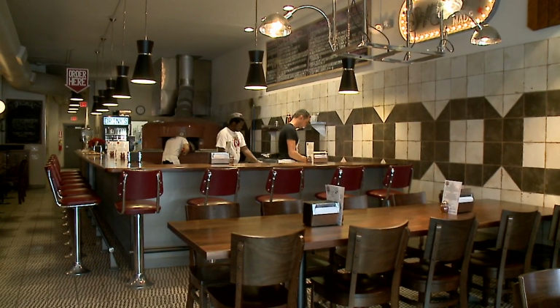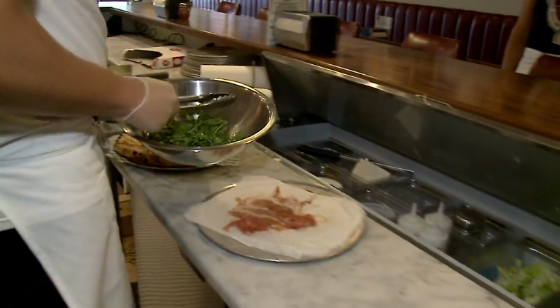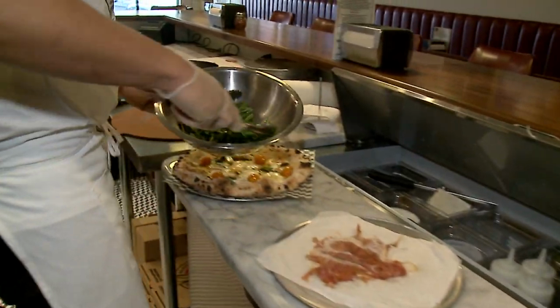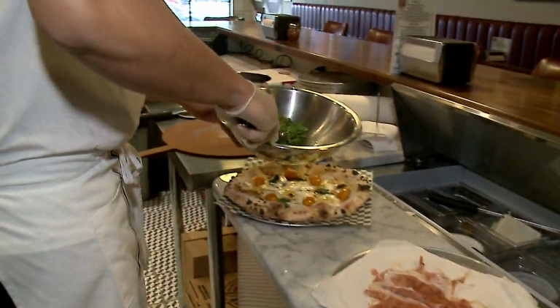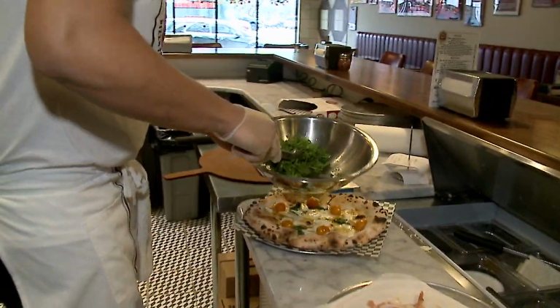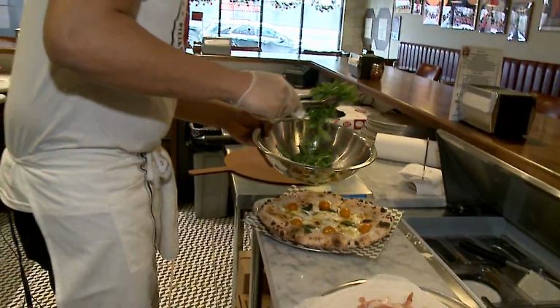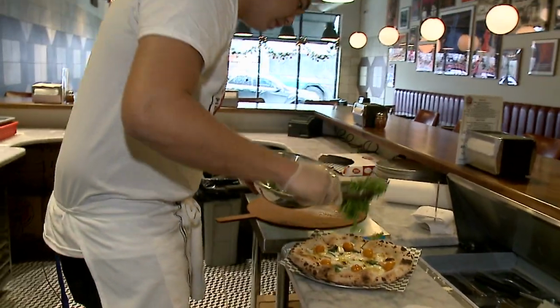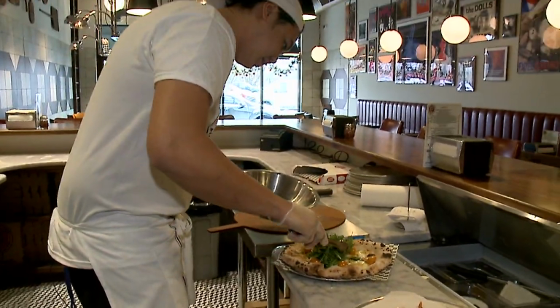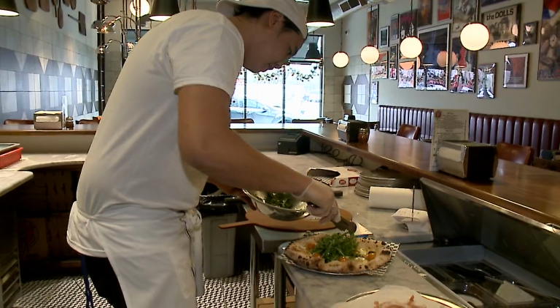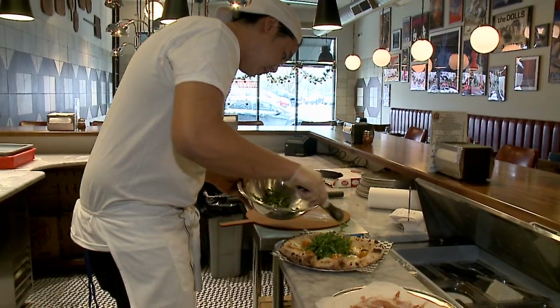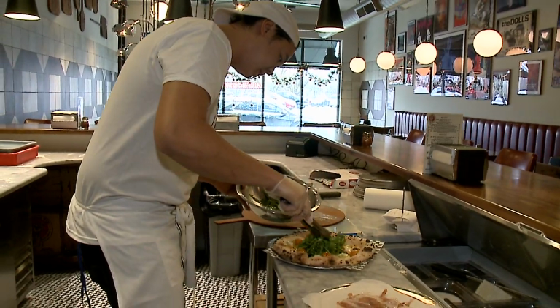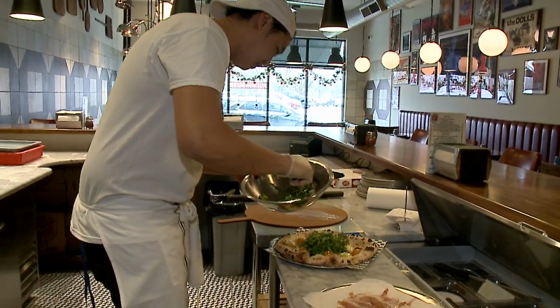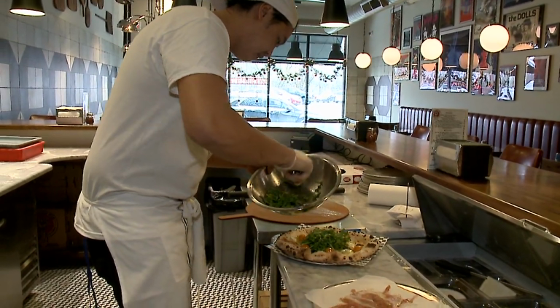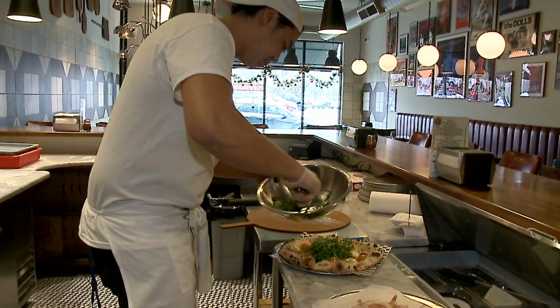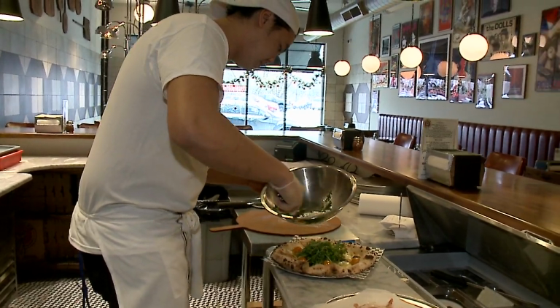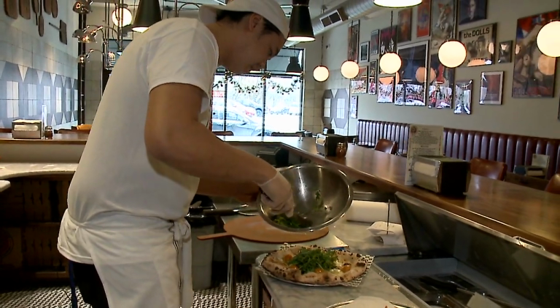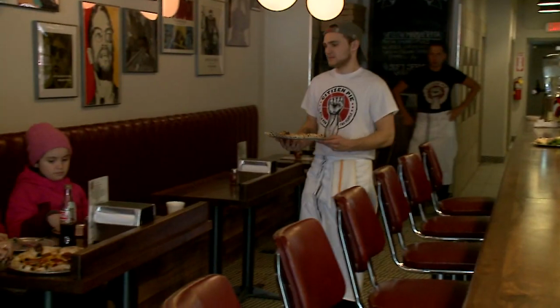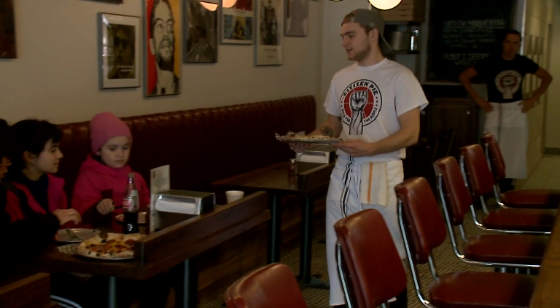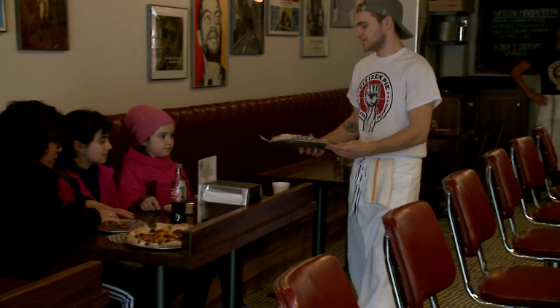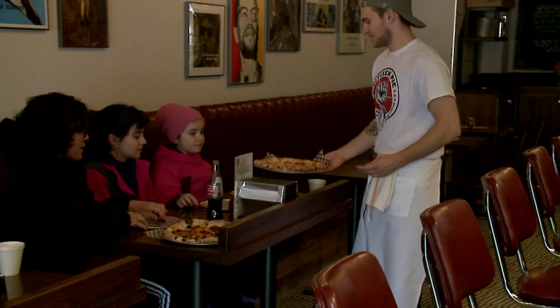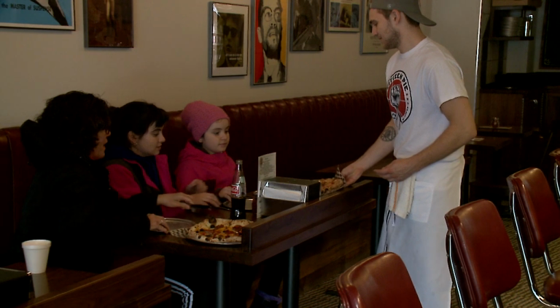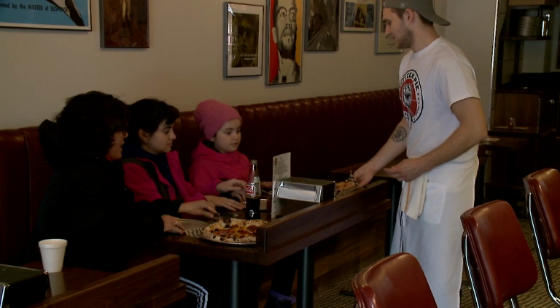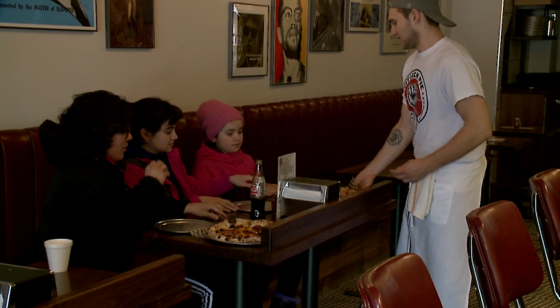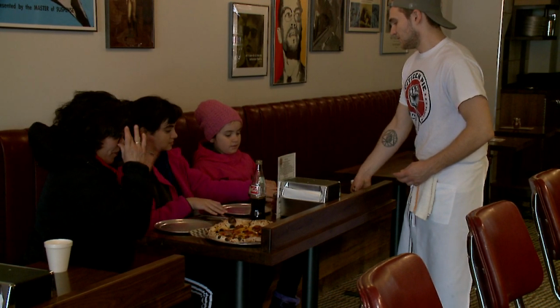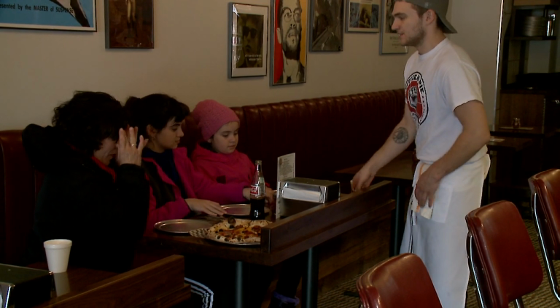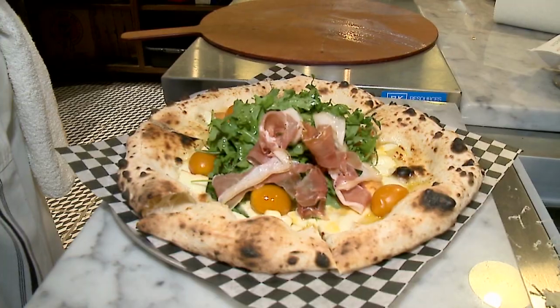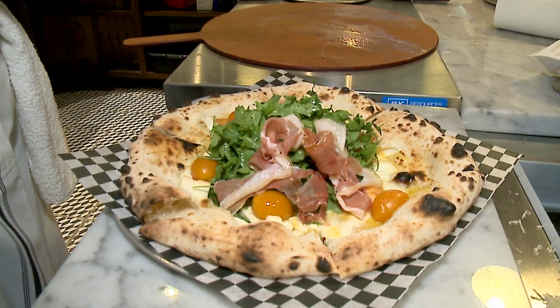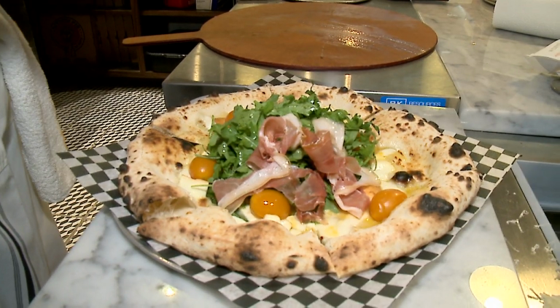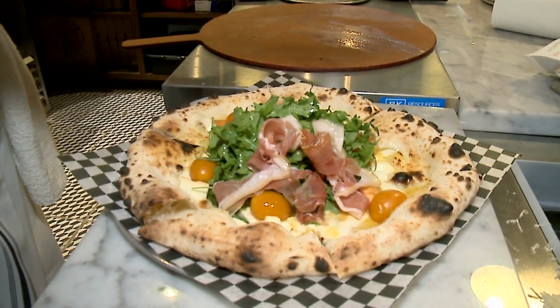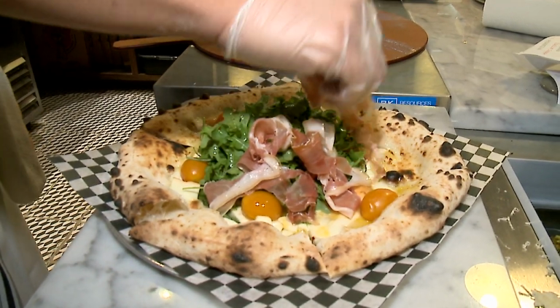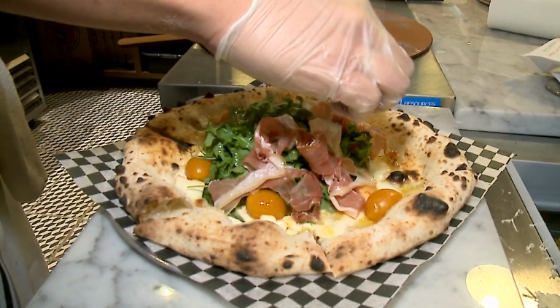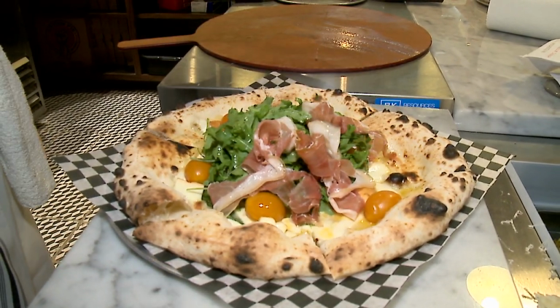Topped with fresh, dressed arugula. Cured meats from San Francisco, the sausage from New York City. We want to put everything best of the best. Fresh sliced prosciutto.